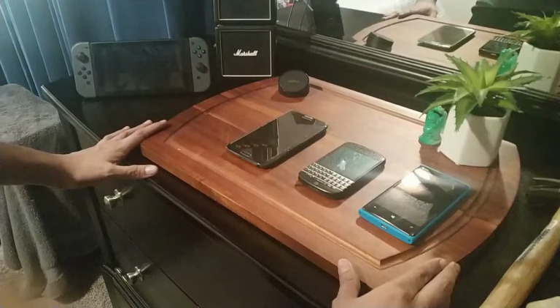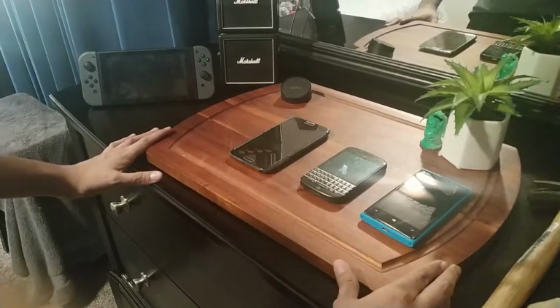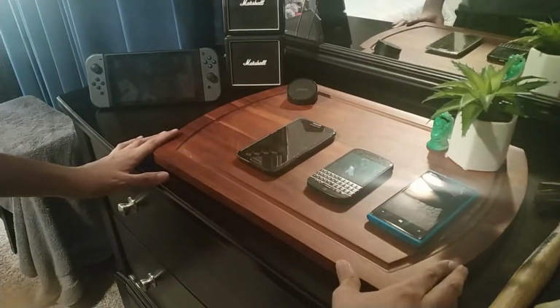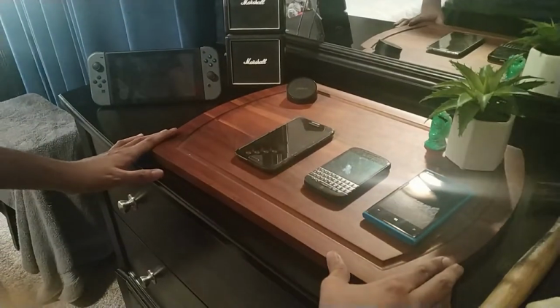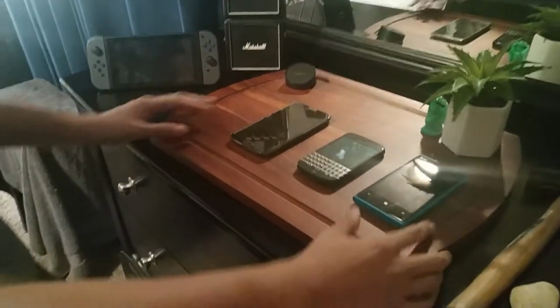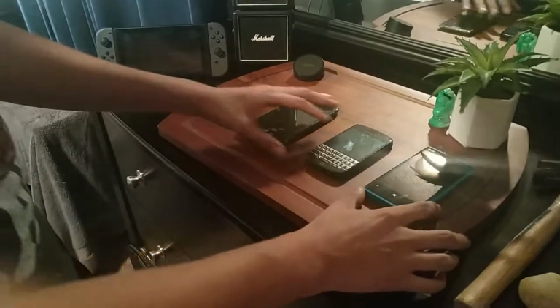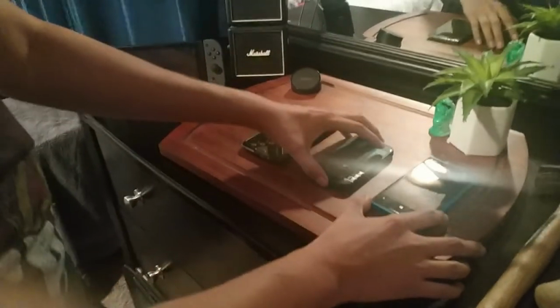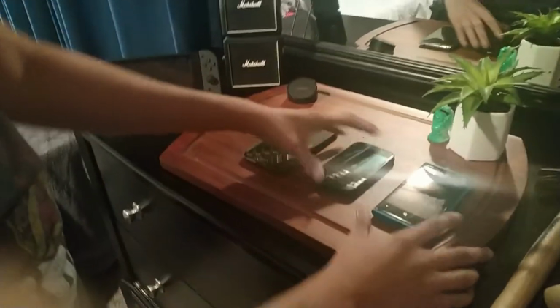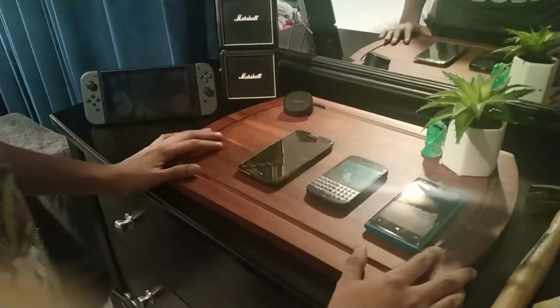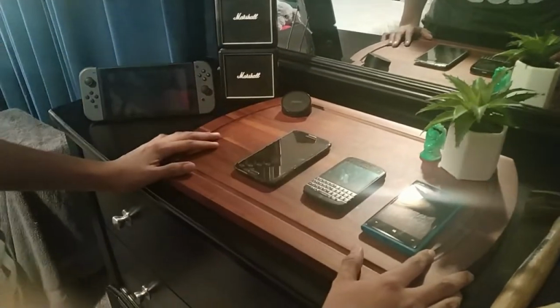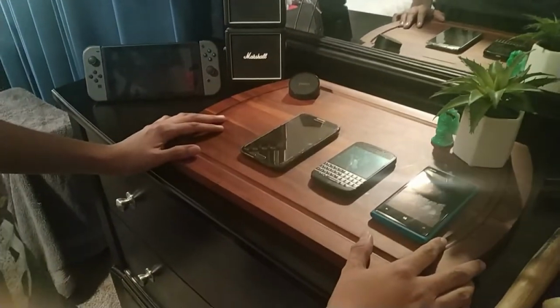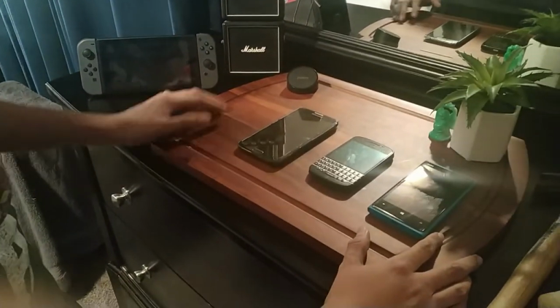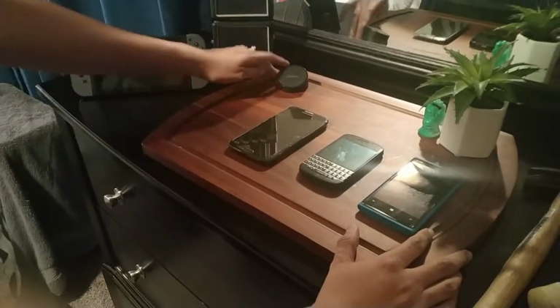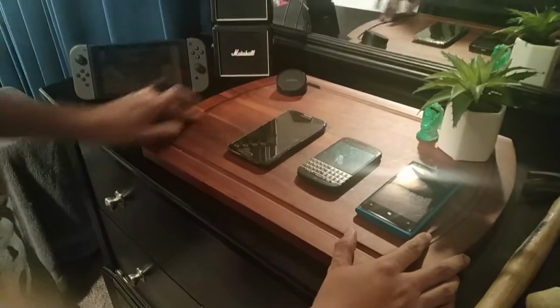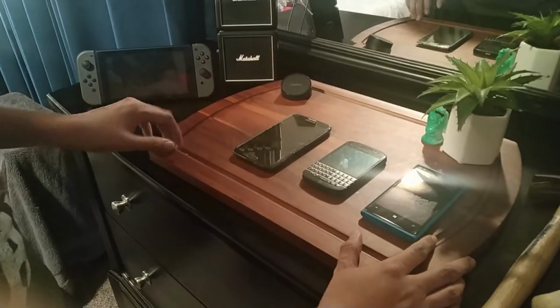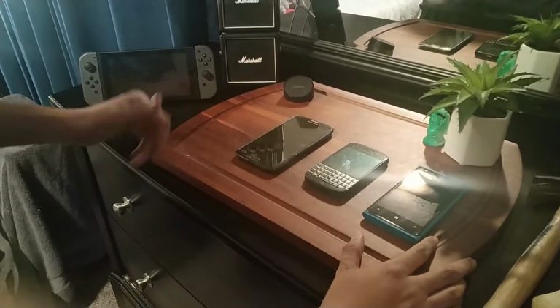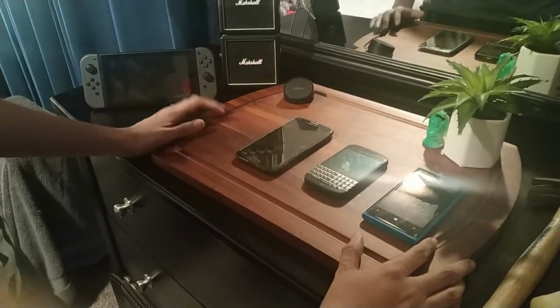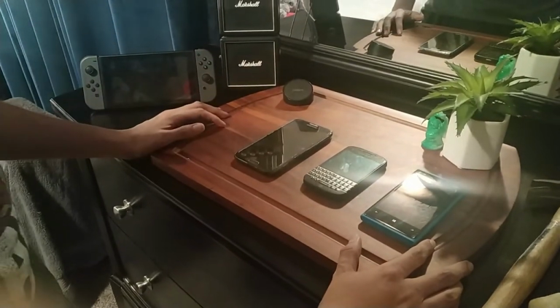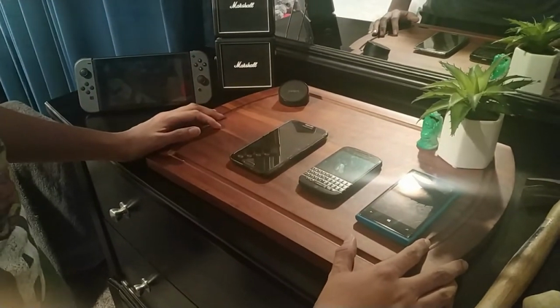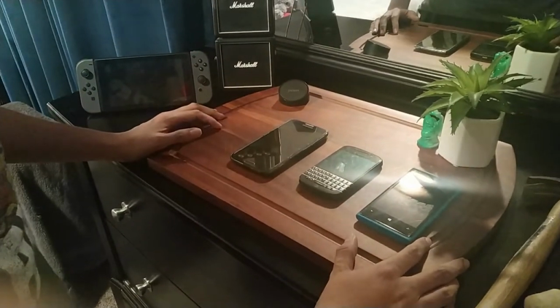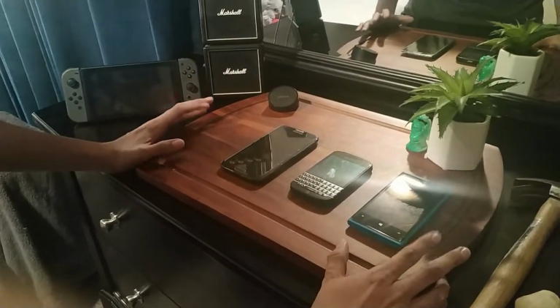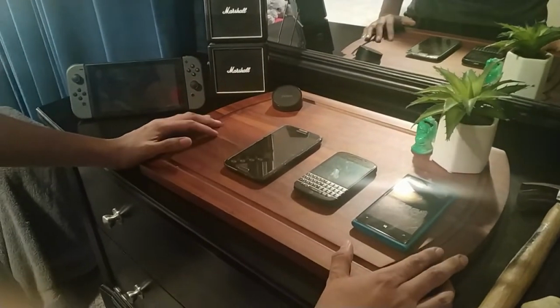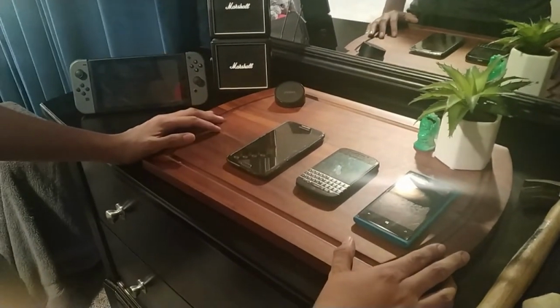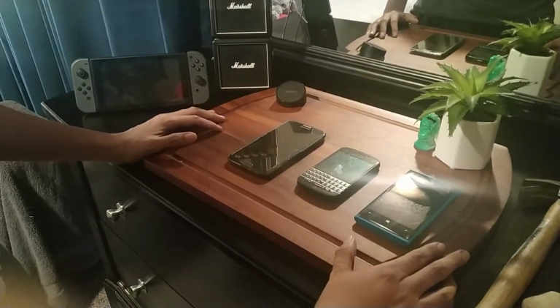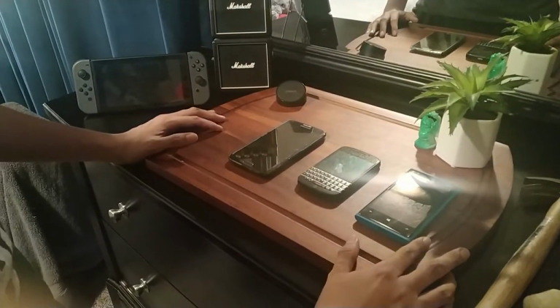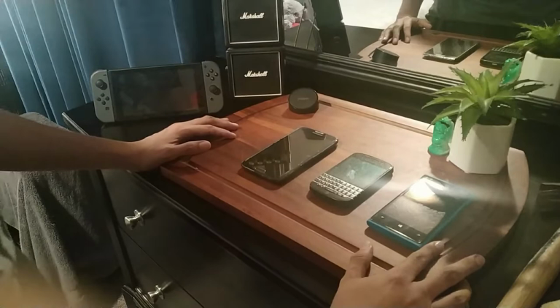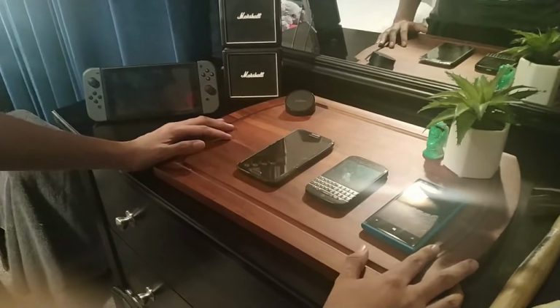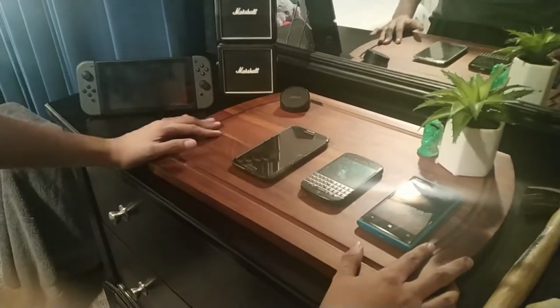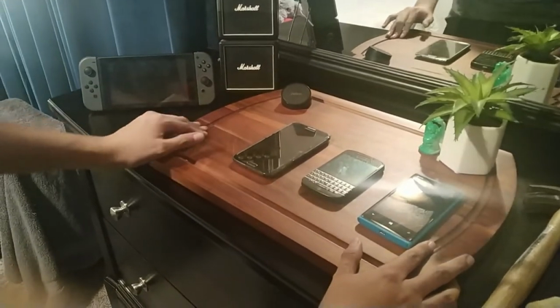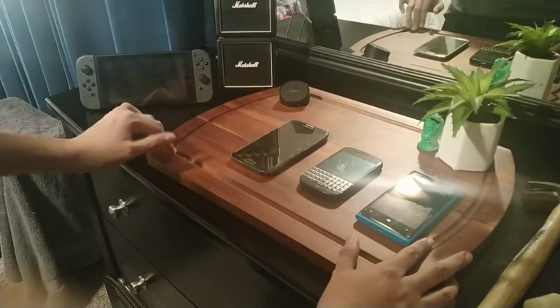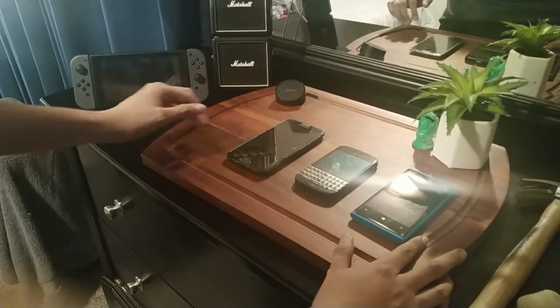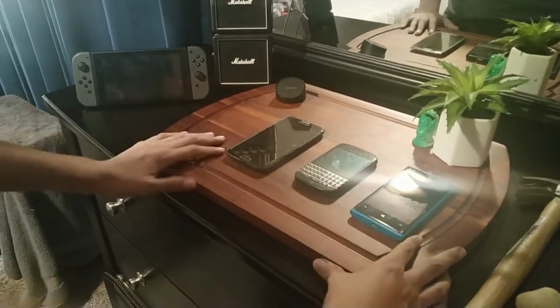Hey guys, this is Henry coming at you with a follow-up video to my last week where we unboxed the phone coat. Today we're actually going to be testing its impact protection claim to see how it actually holds up.